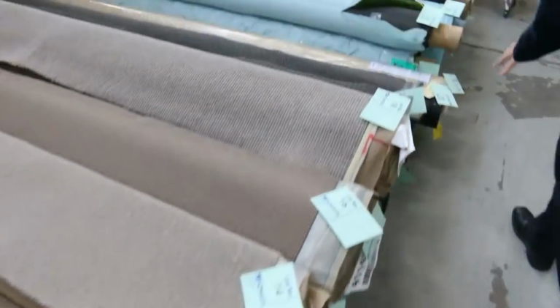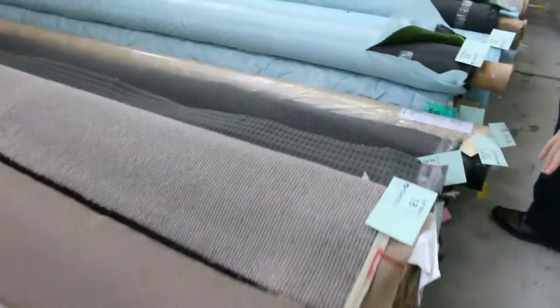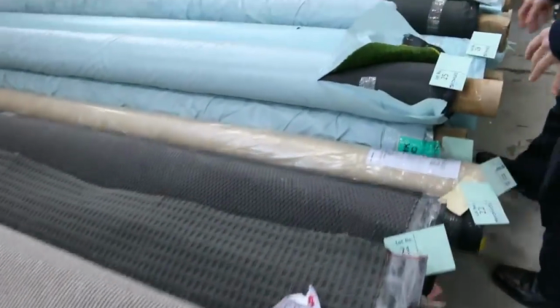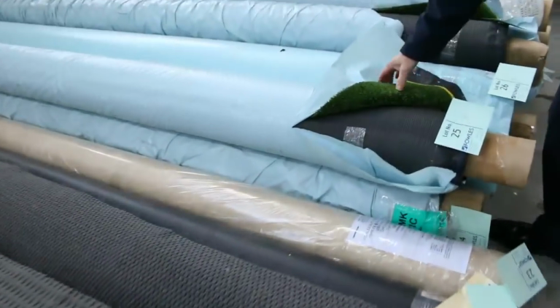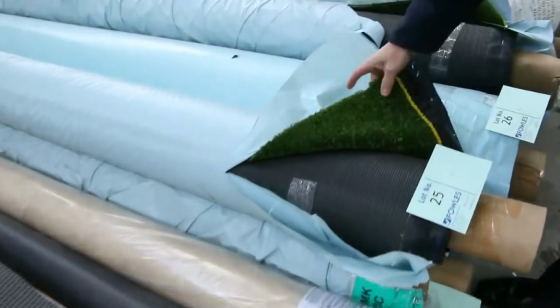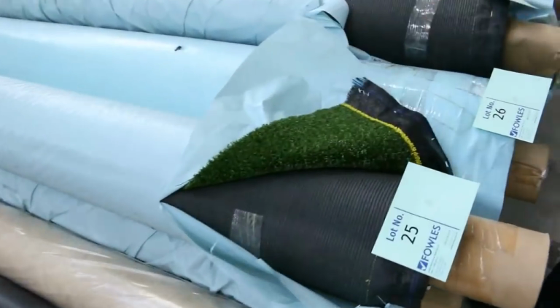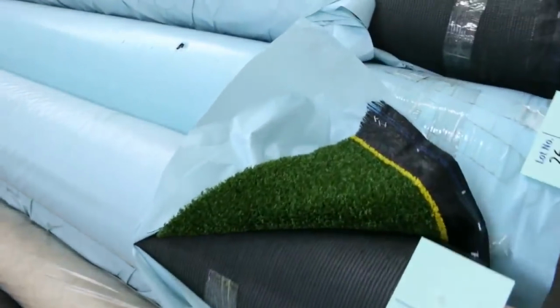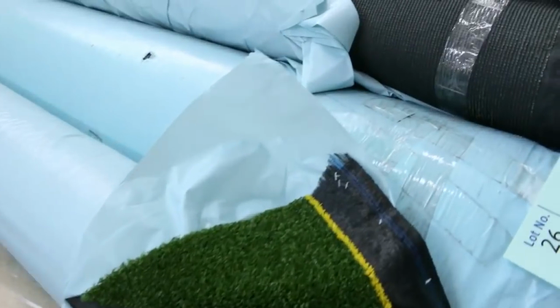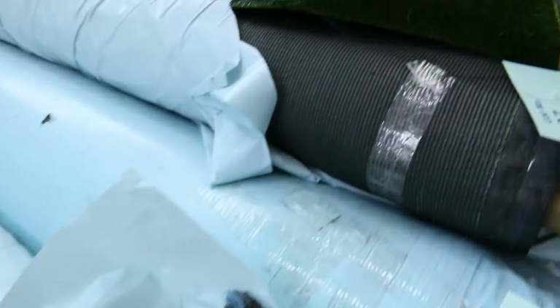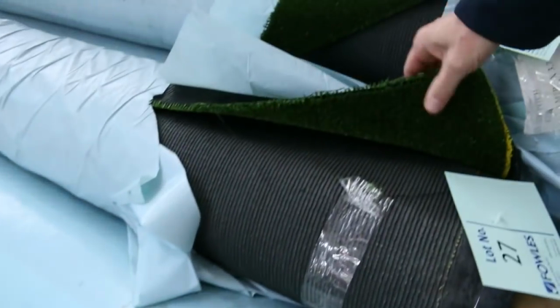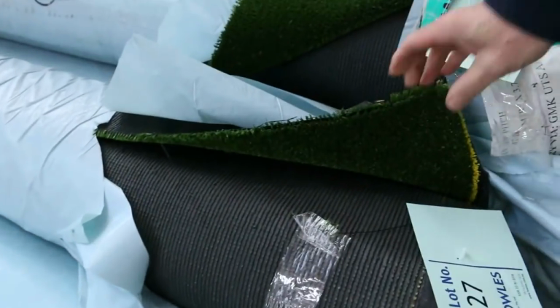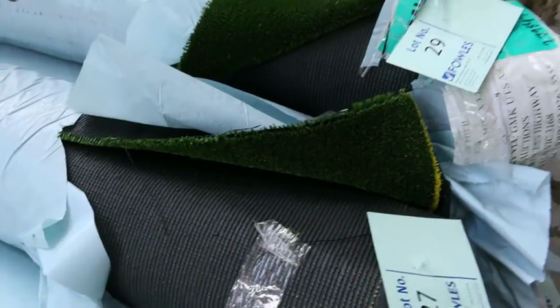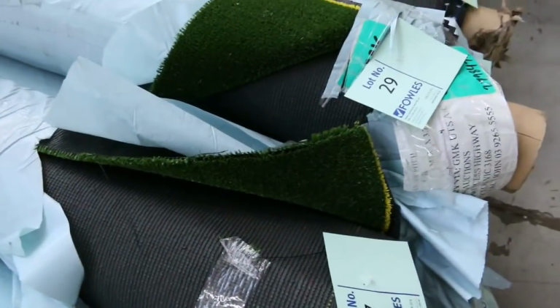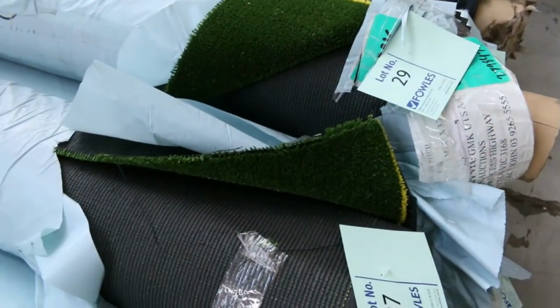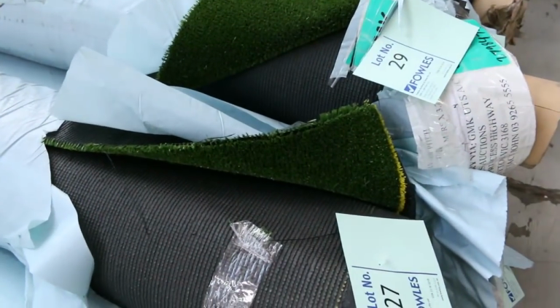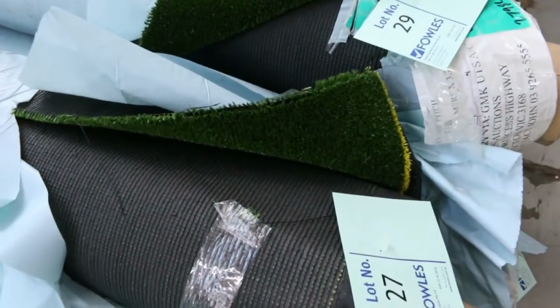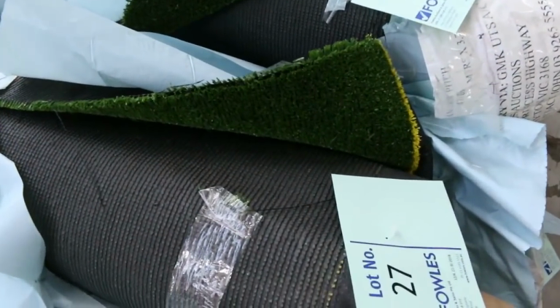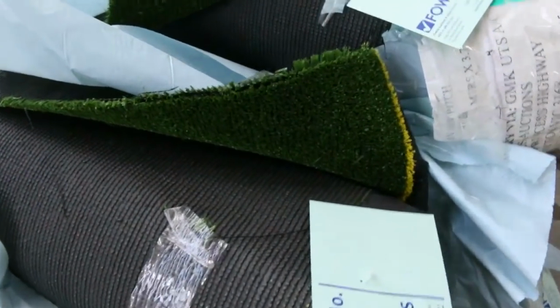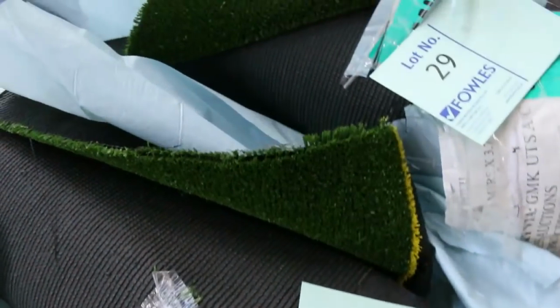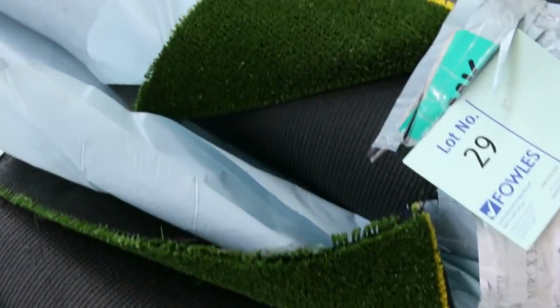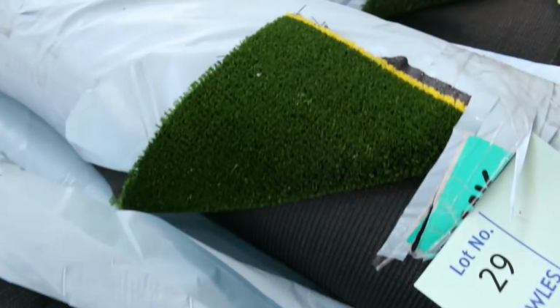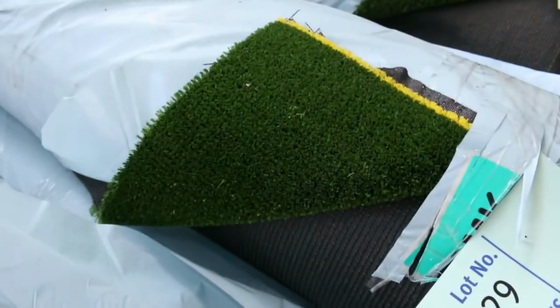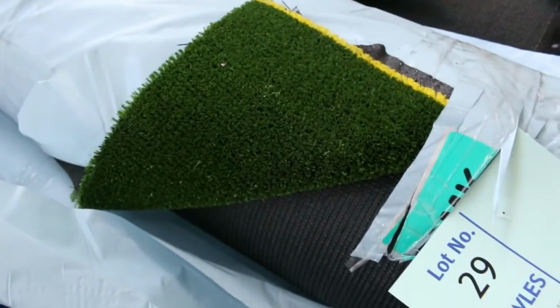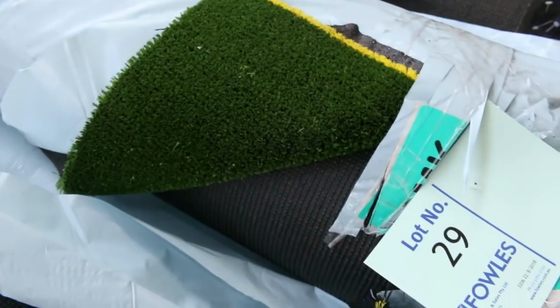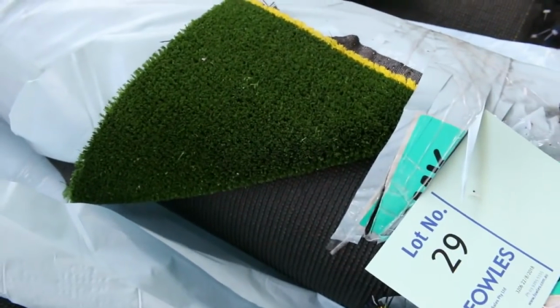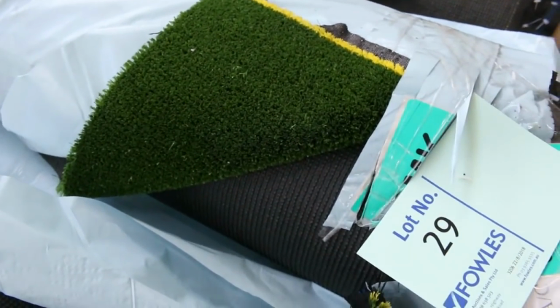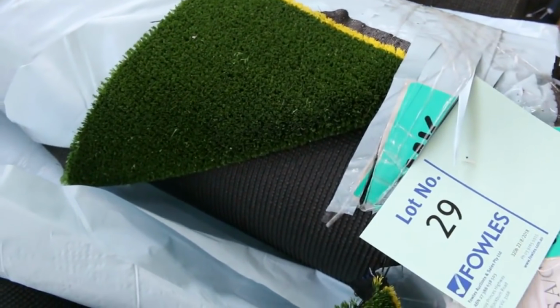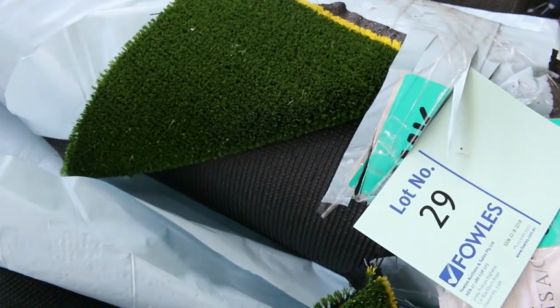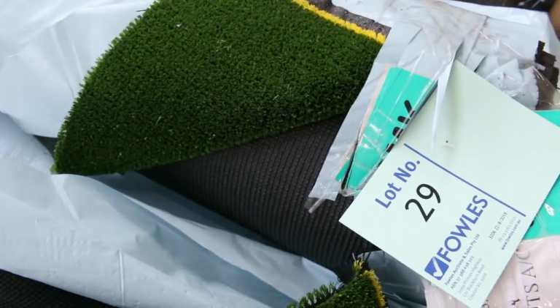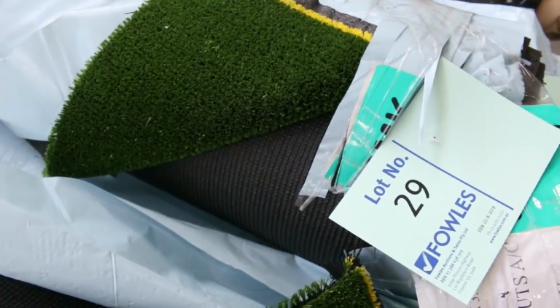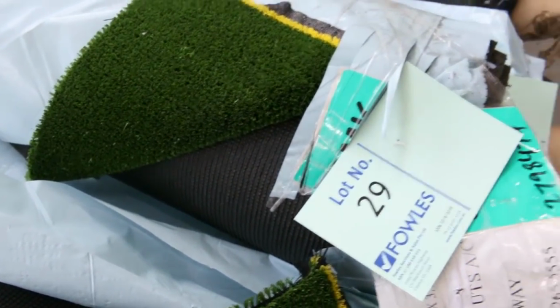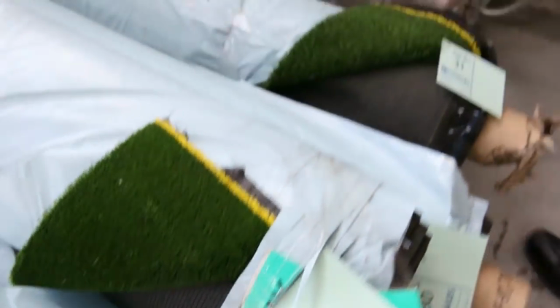Then we move on to the grass. We've got some nice grass — the sports grass here, which is a low profile, nice thick grass. Generally up around about $10 a square metre. We do sell it by the square metre, so for $10 a square metre that's under half price.